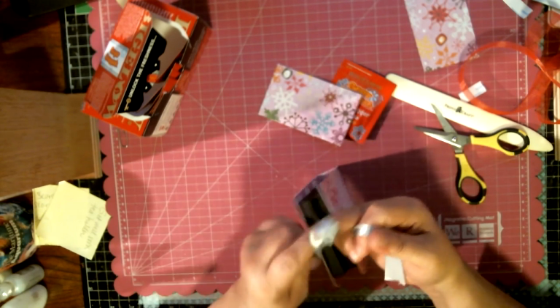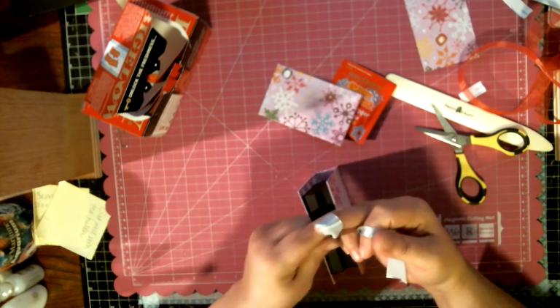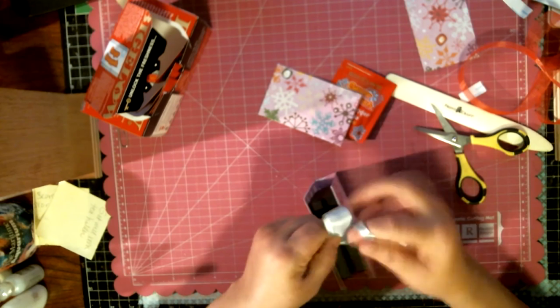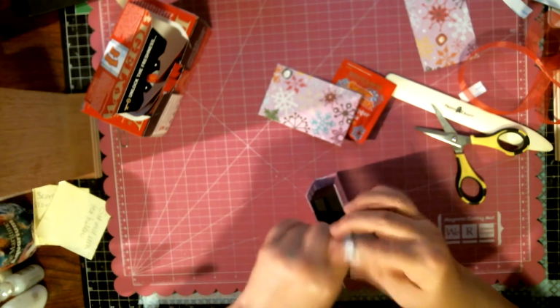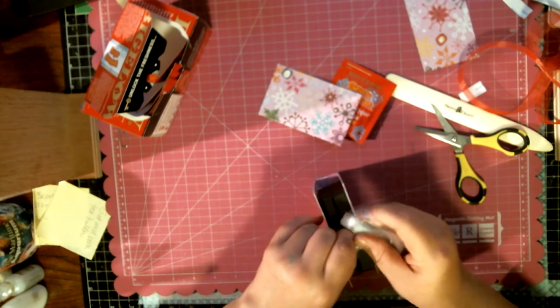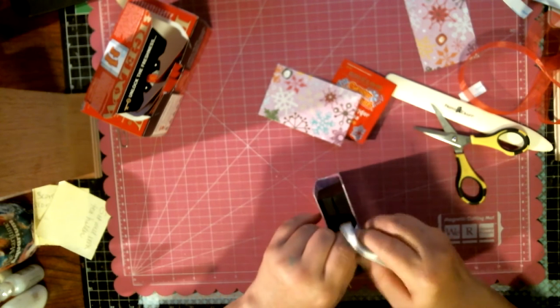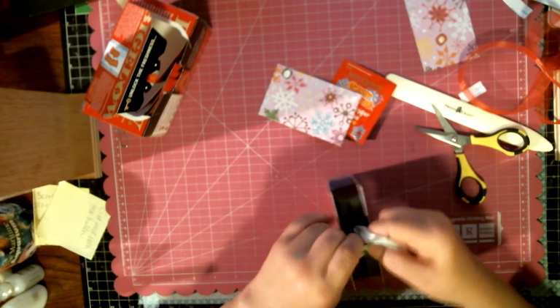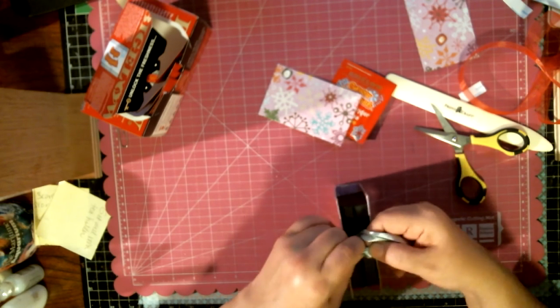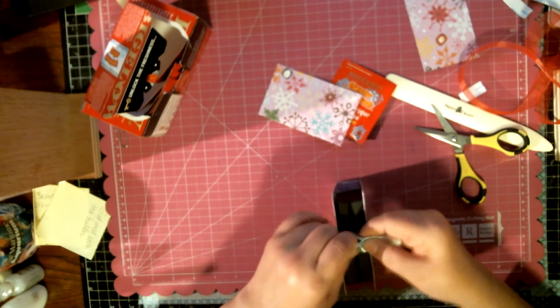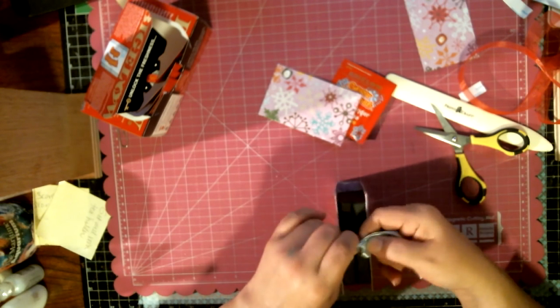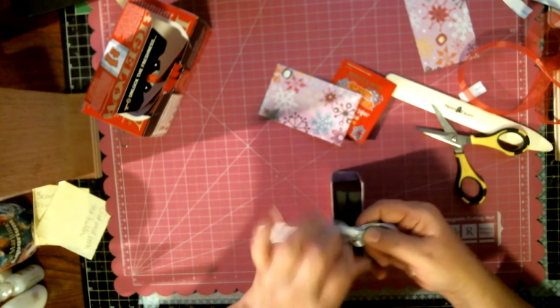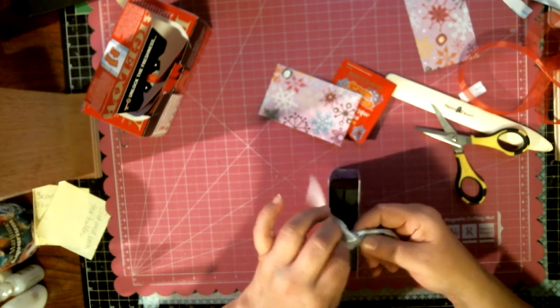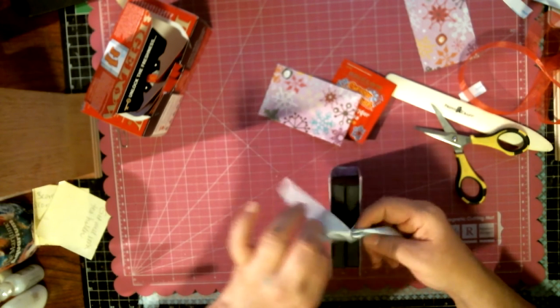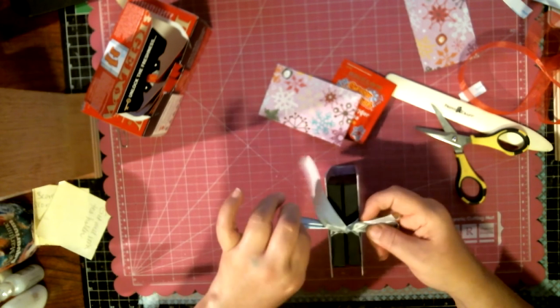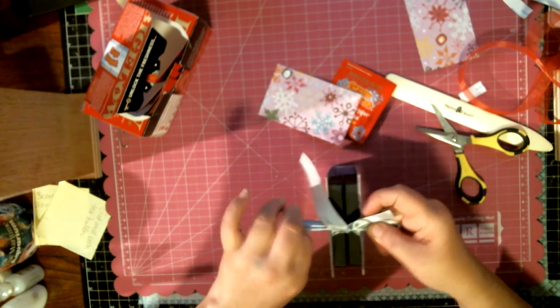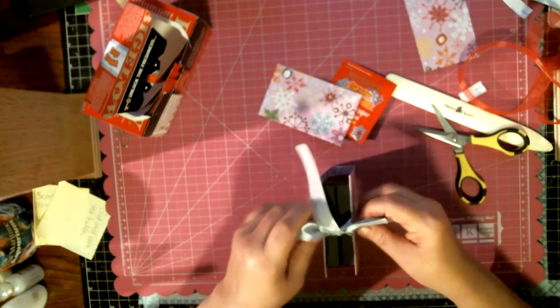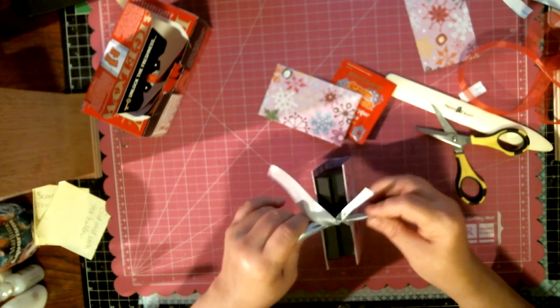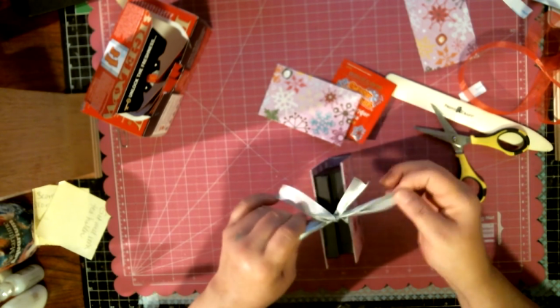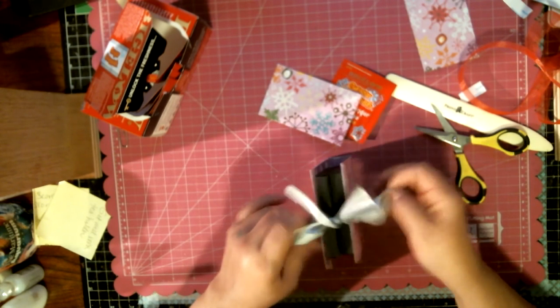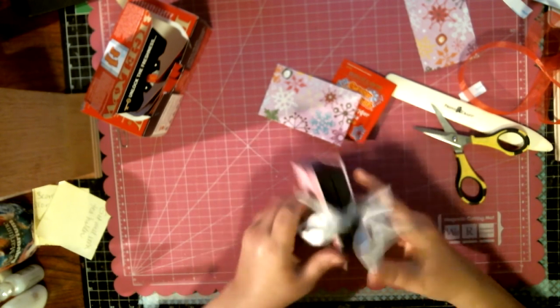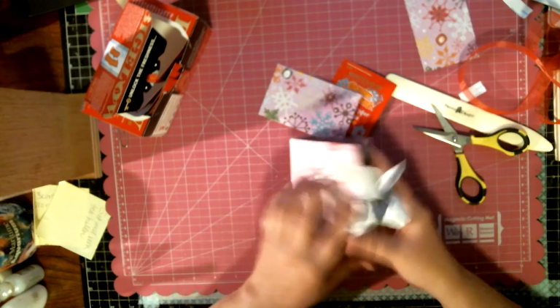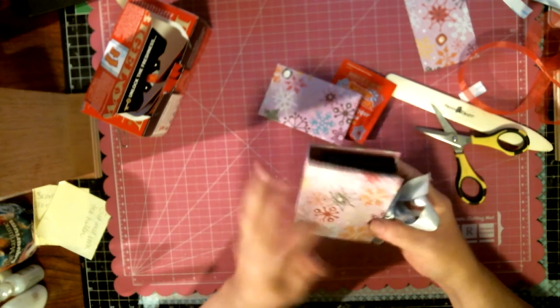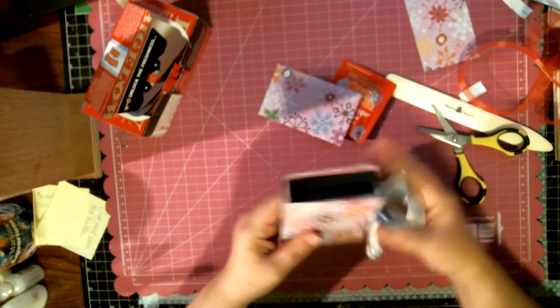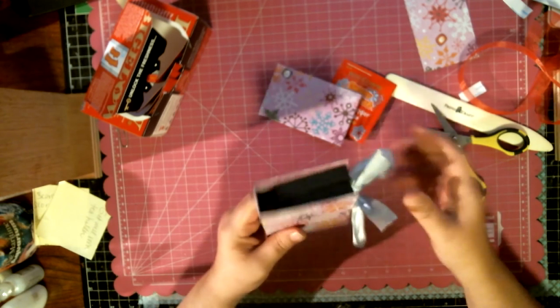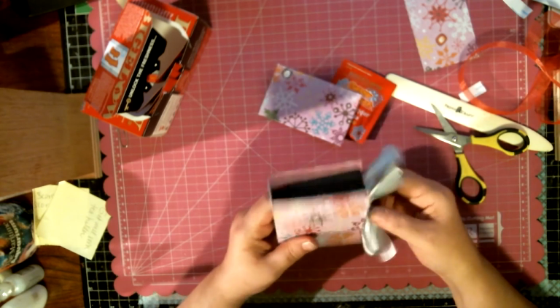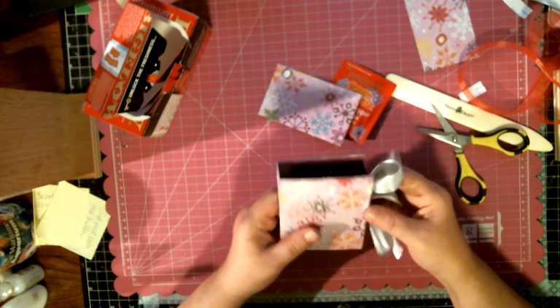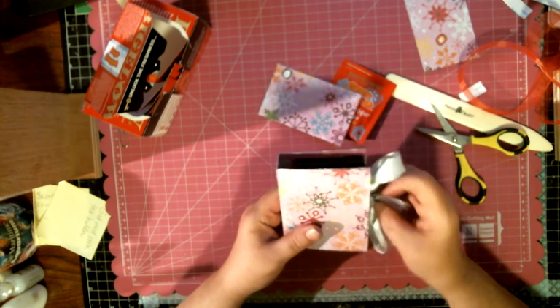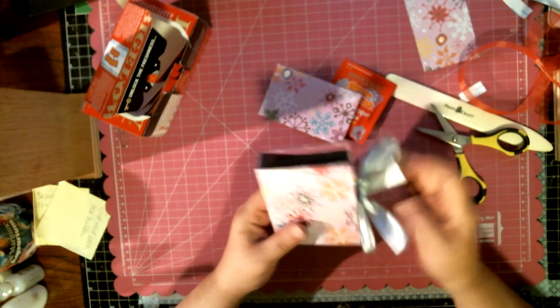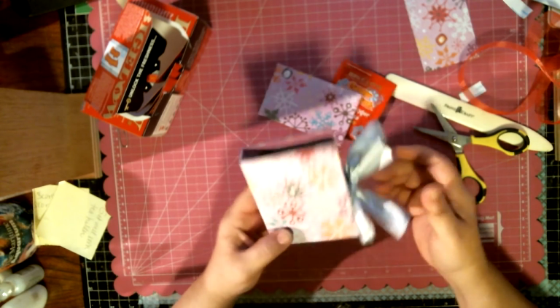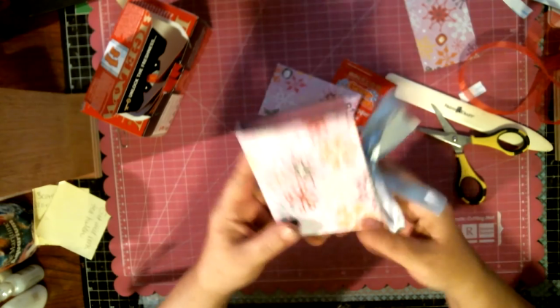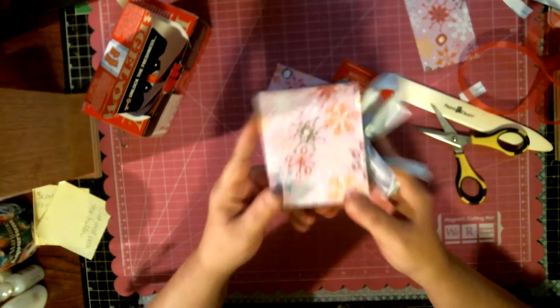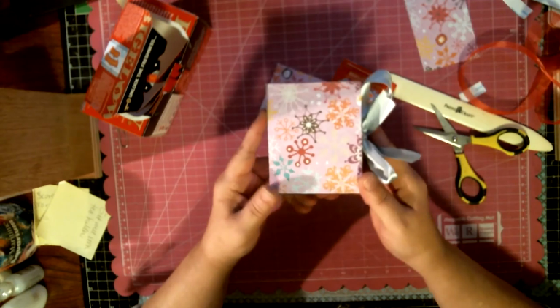There you go guys — that's my little tea caddy box, and now I can go and decorate it any way I want. If you don't like to see the cardstock, you can cover it up with some design paper. I will be covering the front of the little pockets but not the sides — it's not that serious for me. Just tie it up, decorate, and you are good to go.